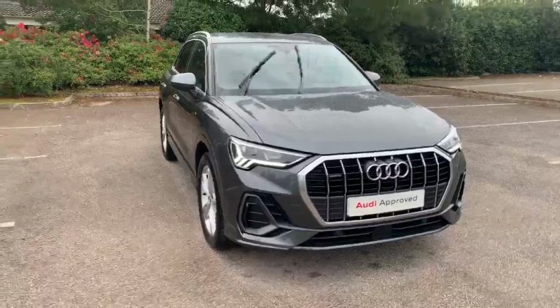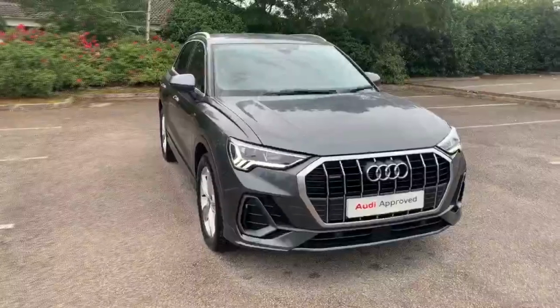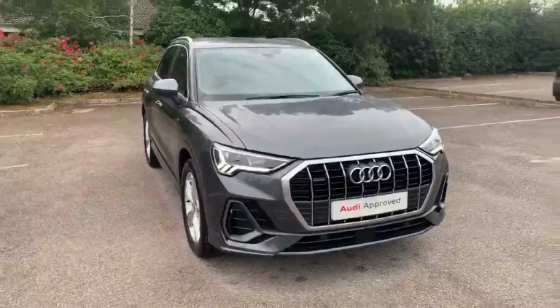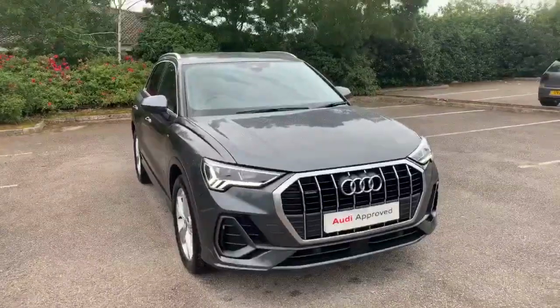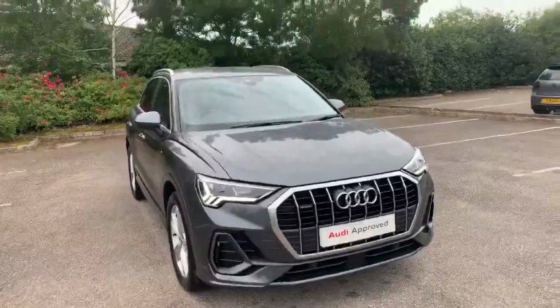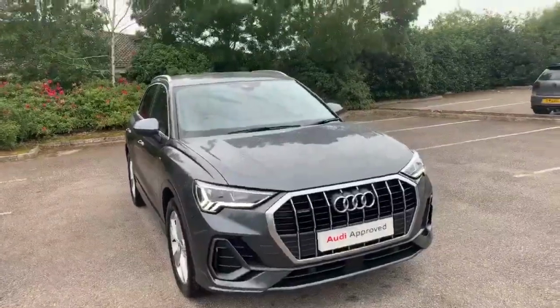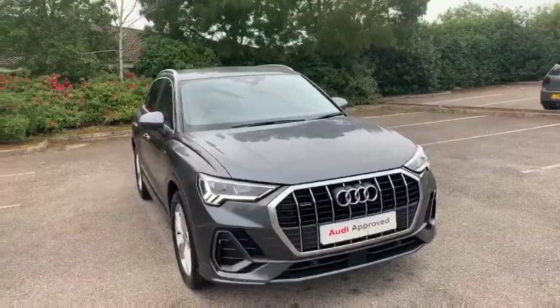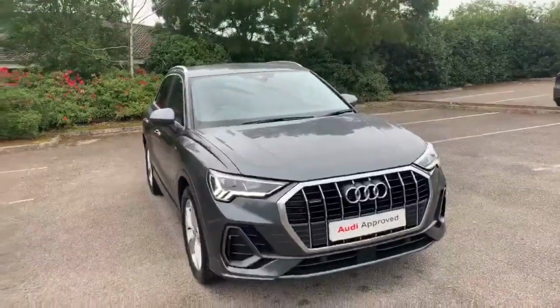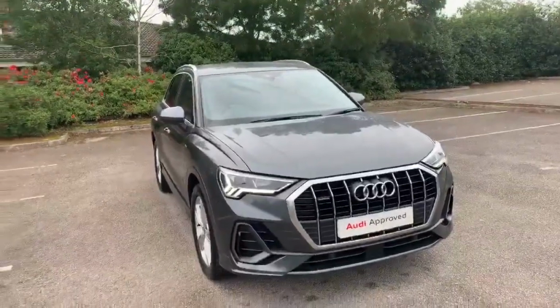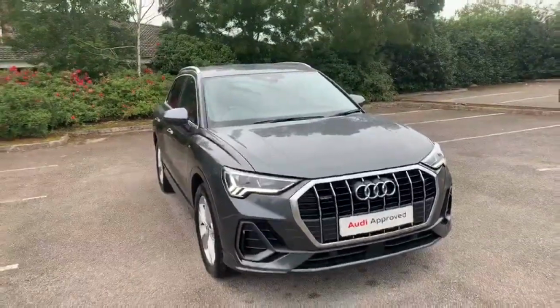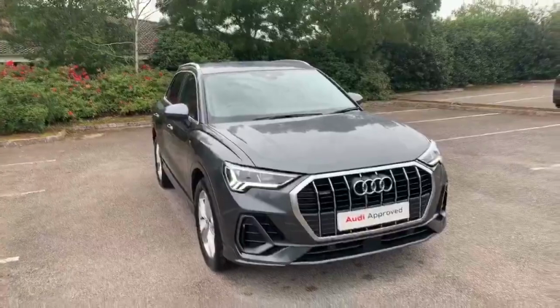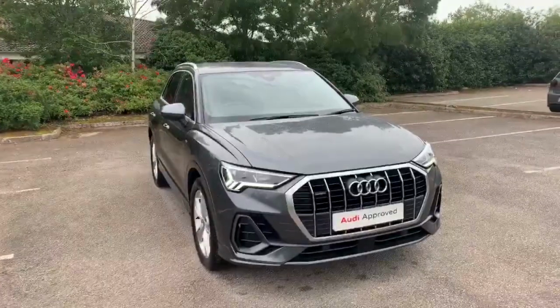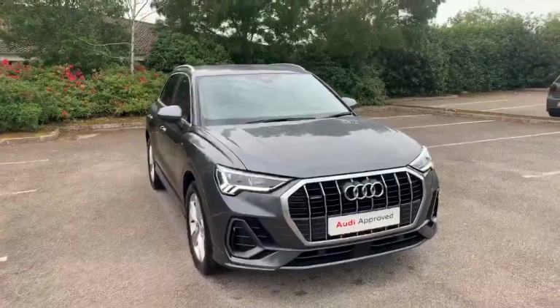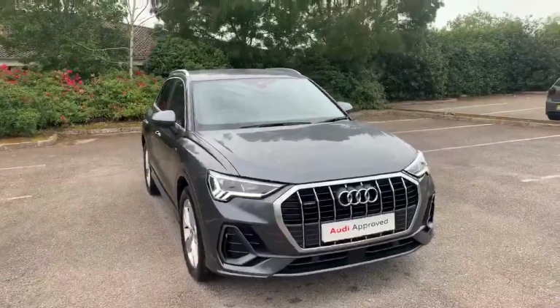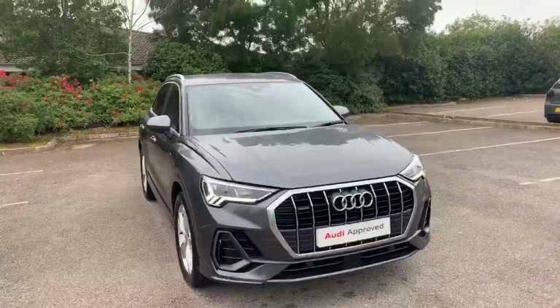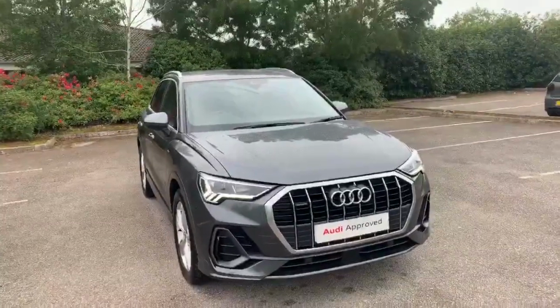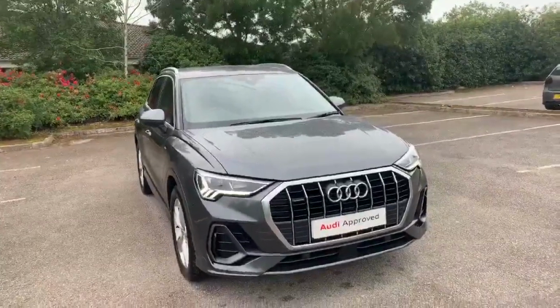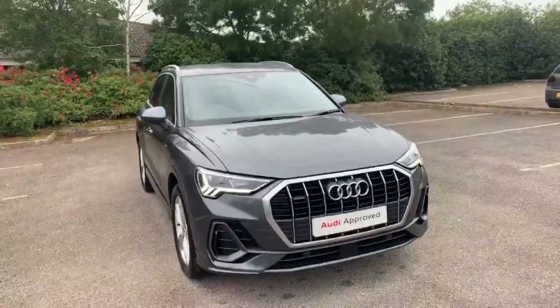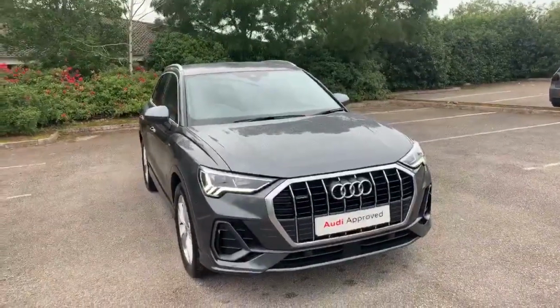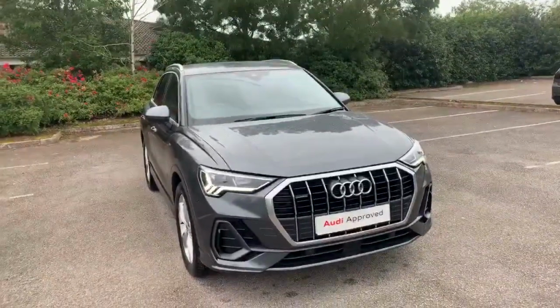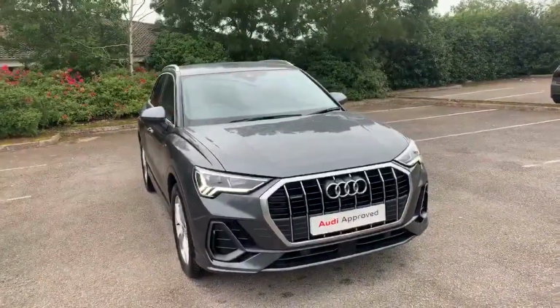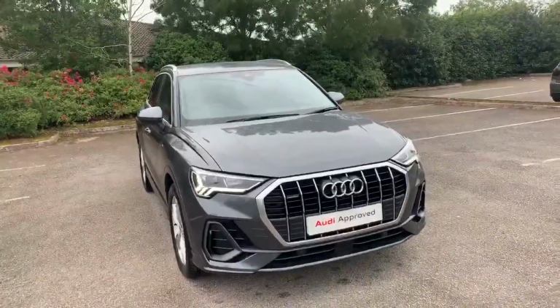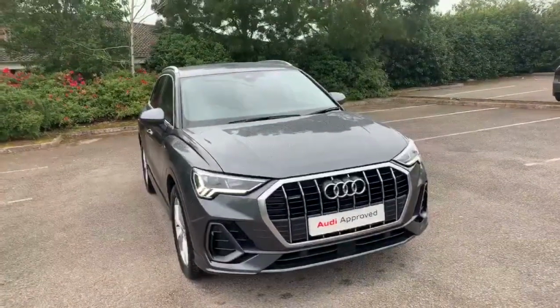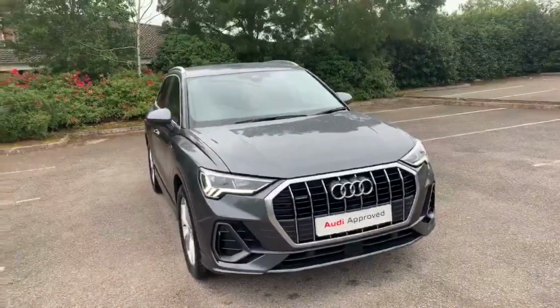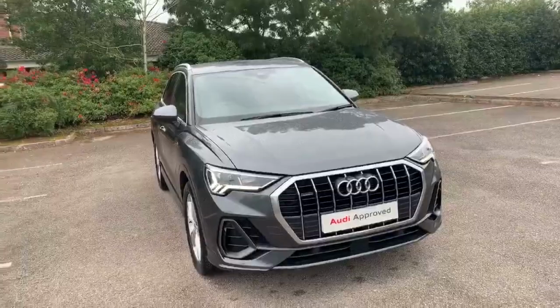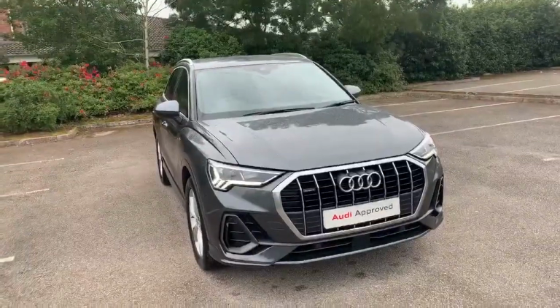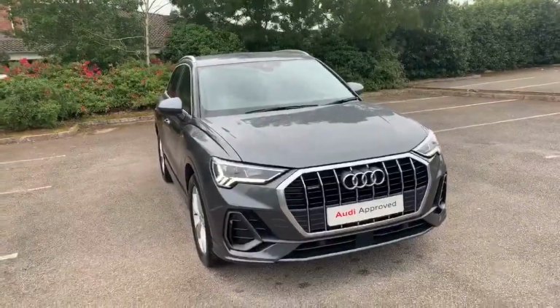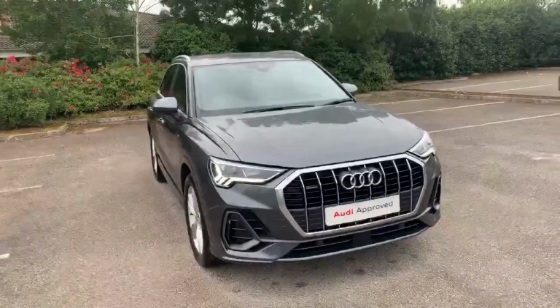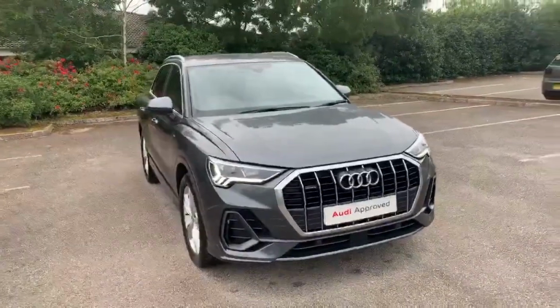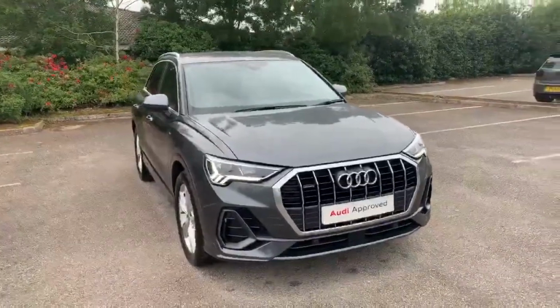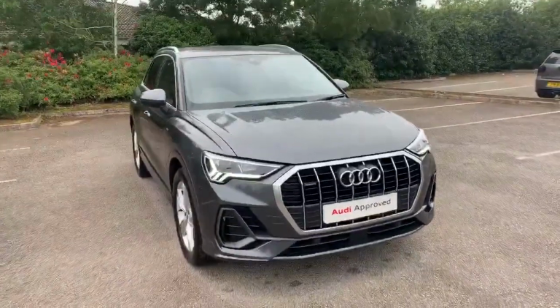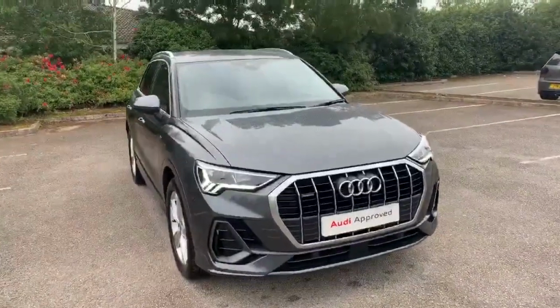Hi and welcome to Stafford Audi. I'd just like to give you a quick walk around this used Audi Q3 S line that we currently have in stock. This car has a 40 TFSI Quattro, it's automatic and it's finished in Daytona Grey.